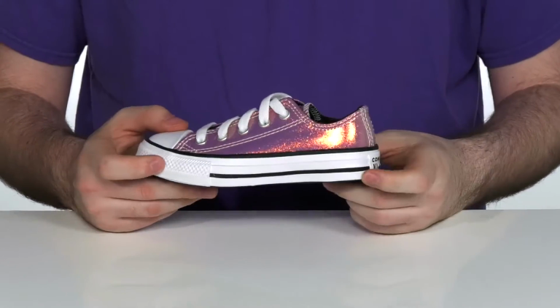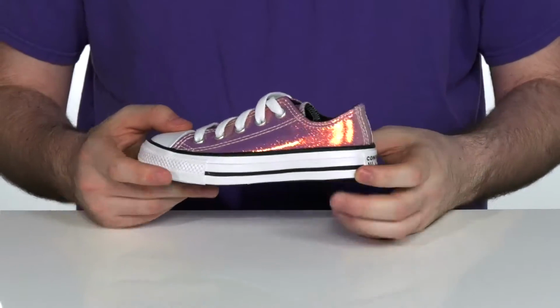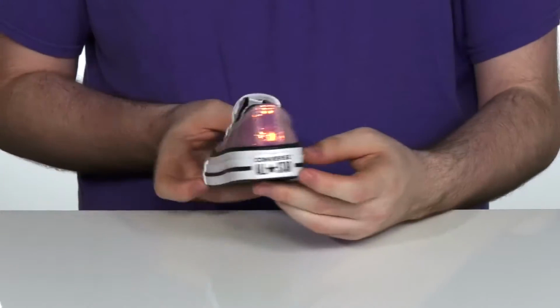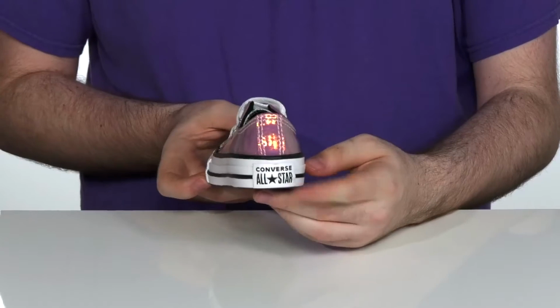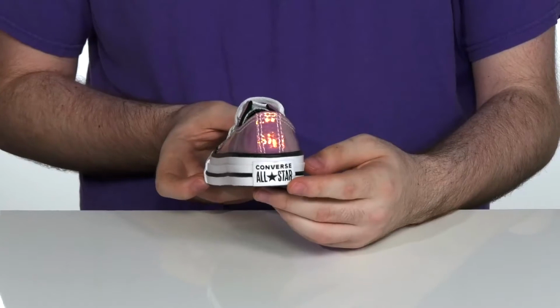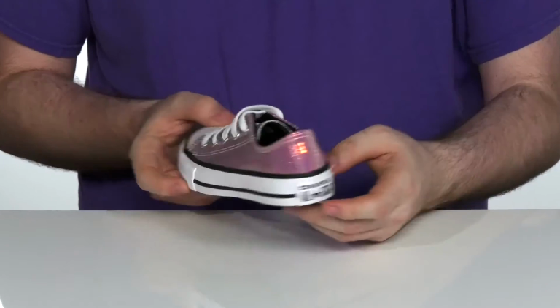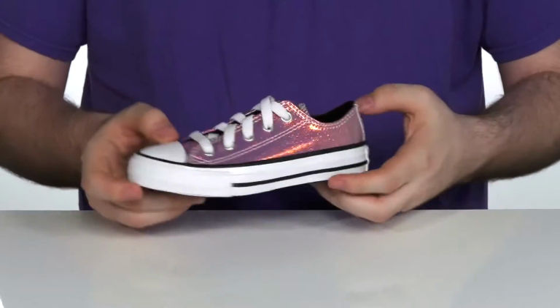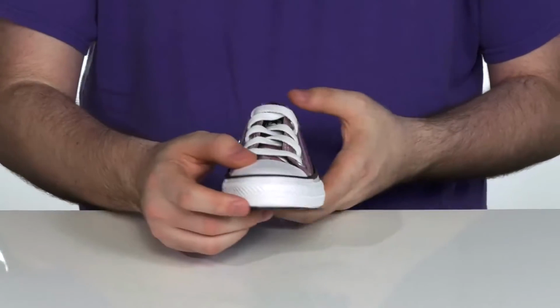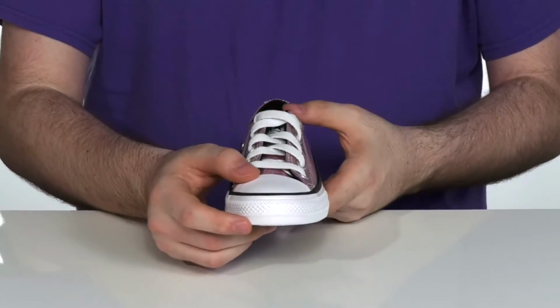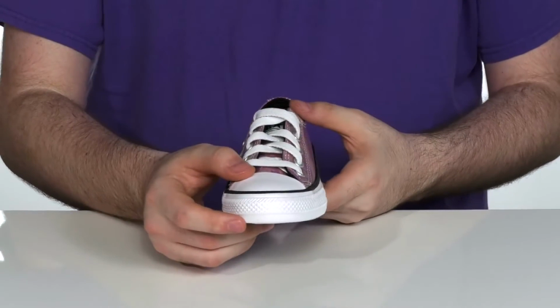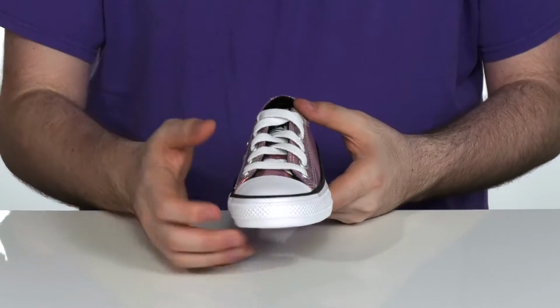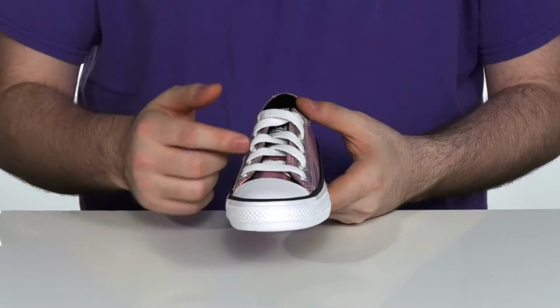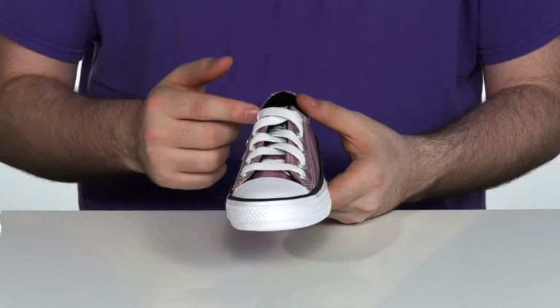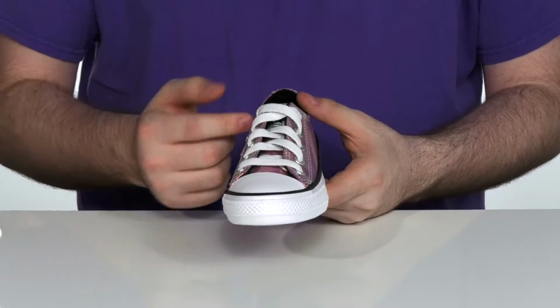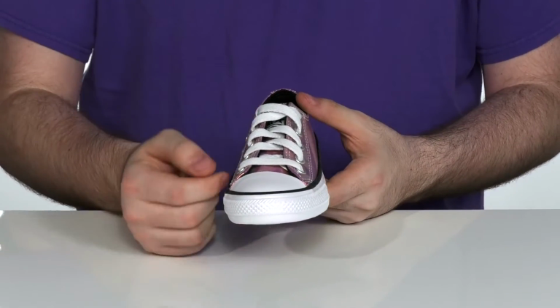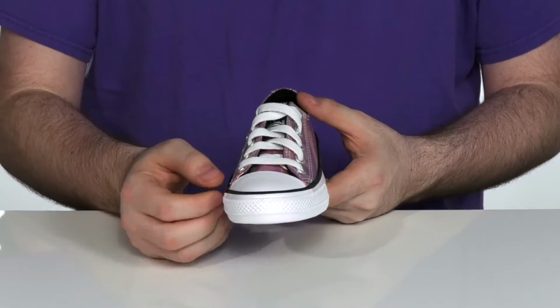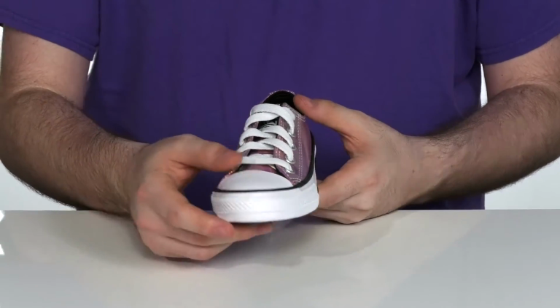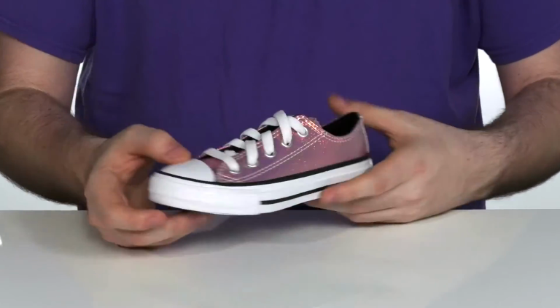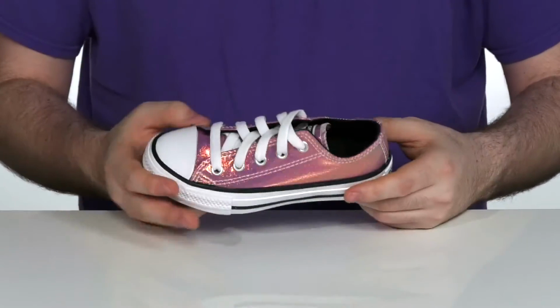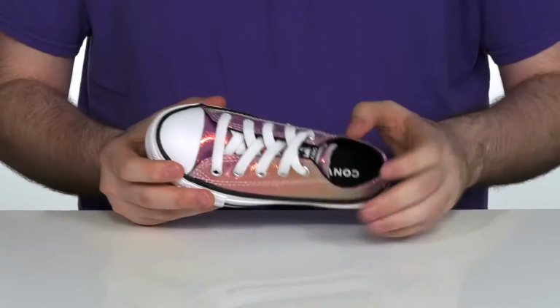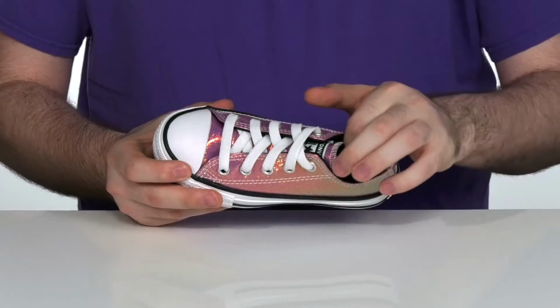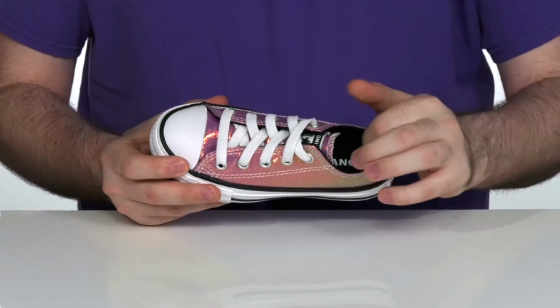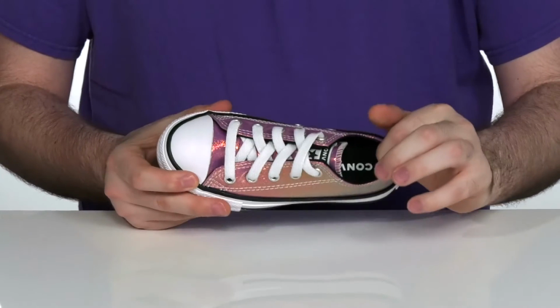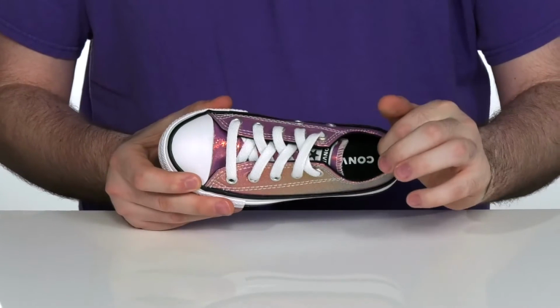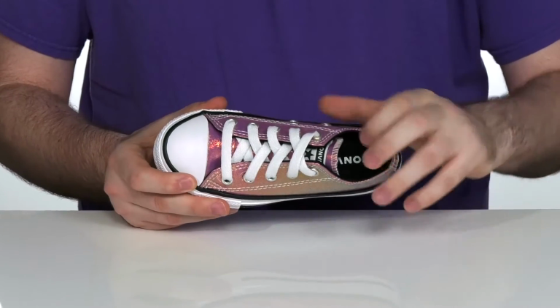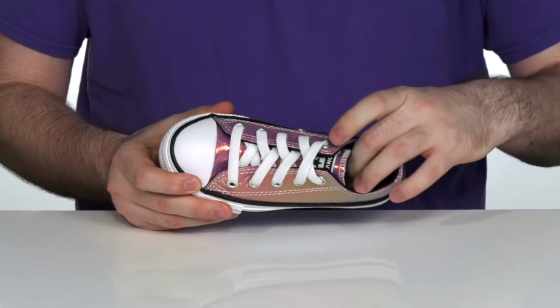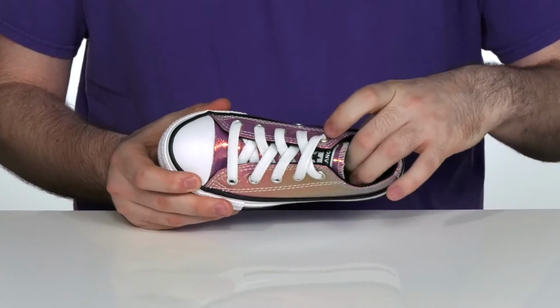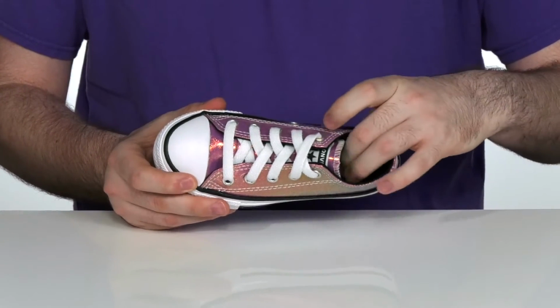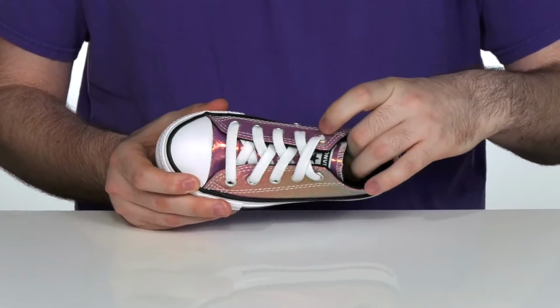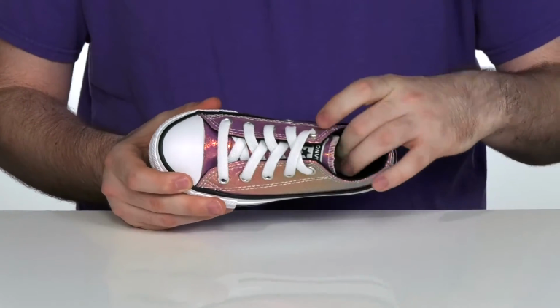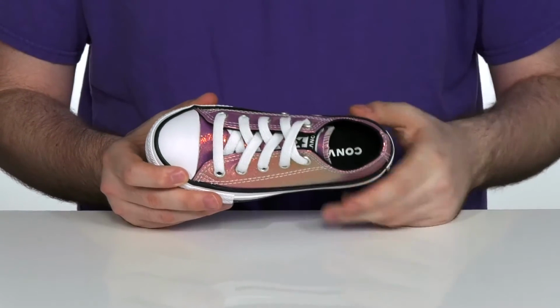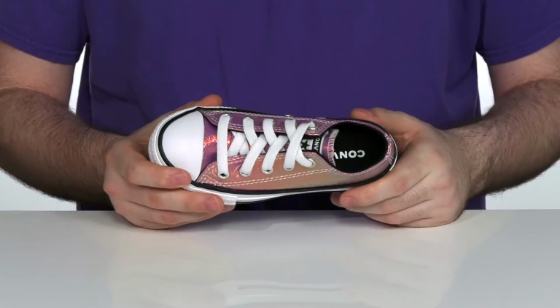The side stripe and the heel patch complete the classic look. It has a traditional lace-up with metal eyelets for a secure fit, while the inside is breathable textile with a comfortable foam footbed sitting in the bottom.